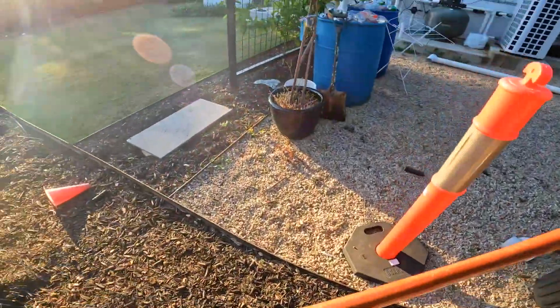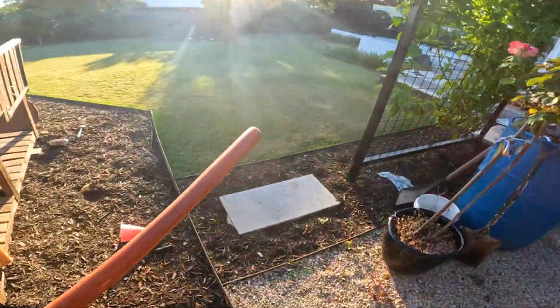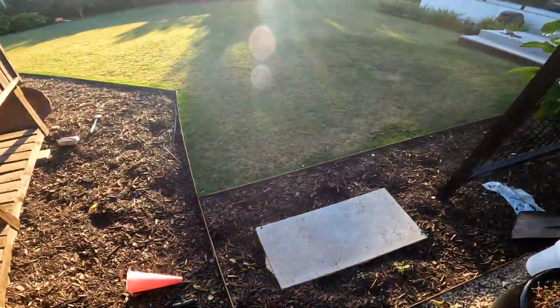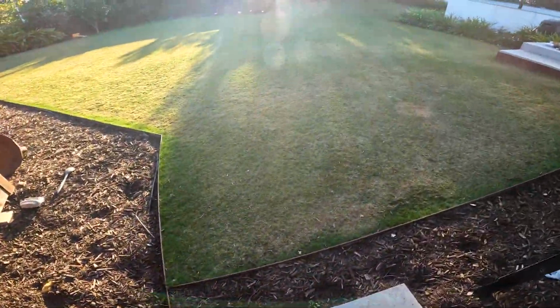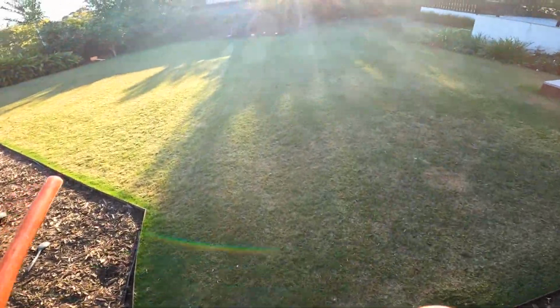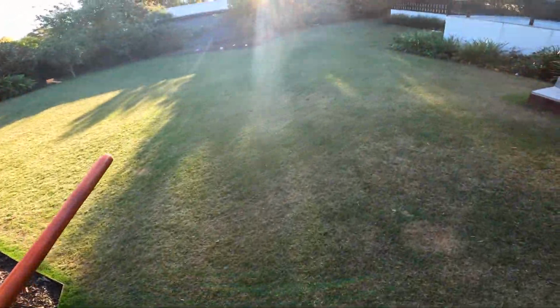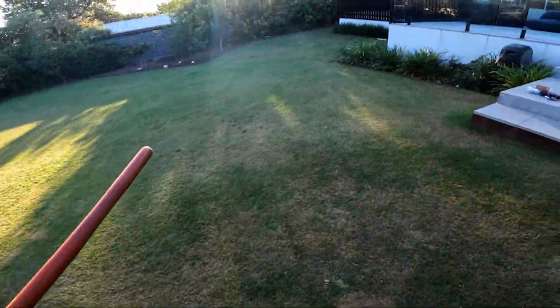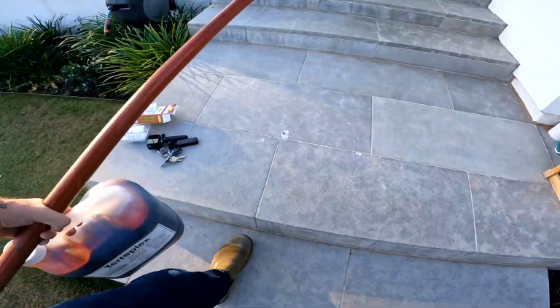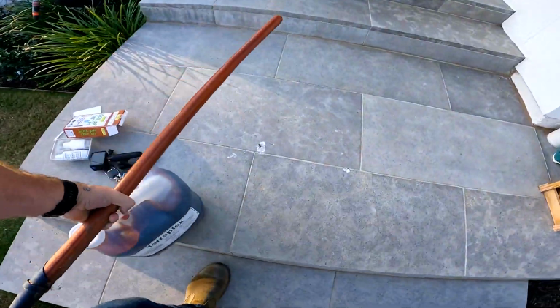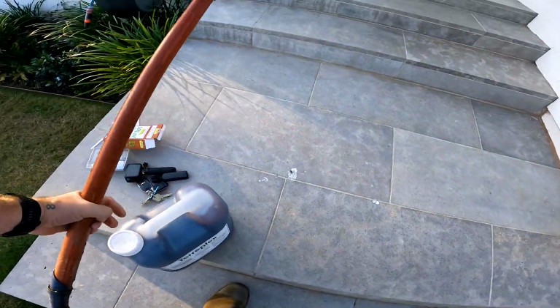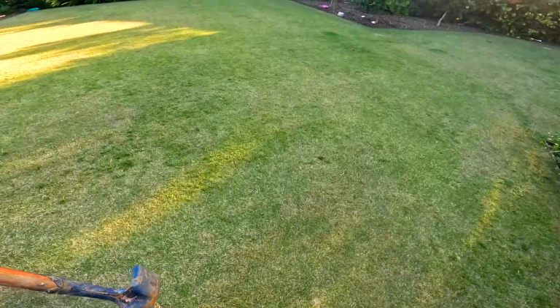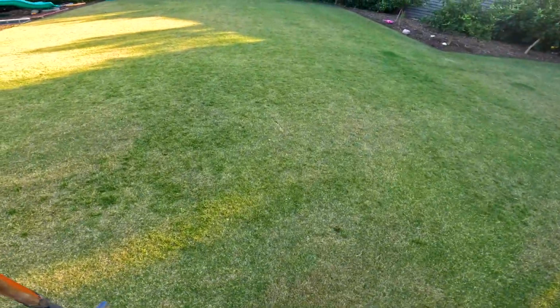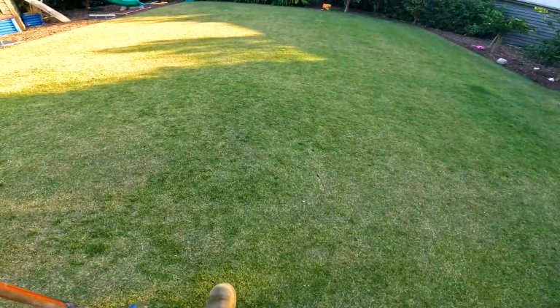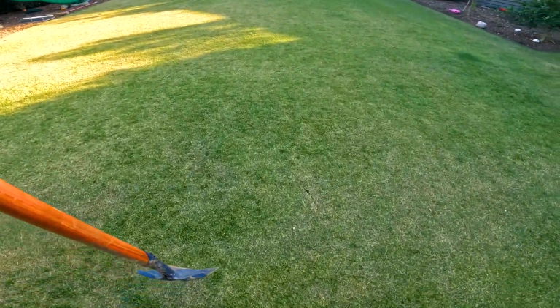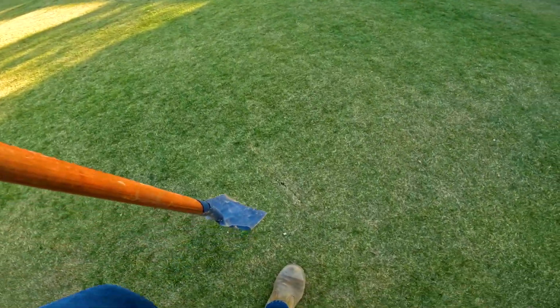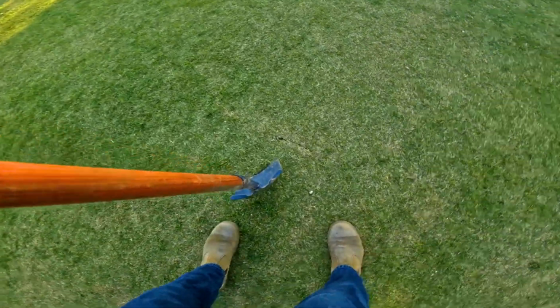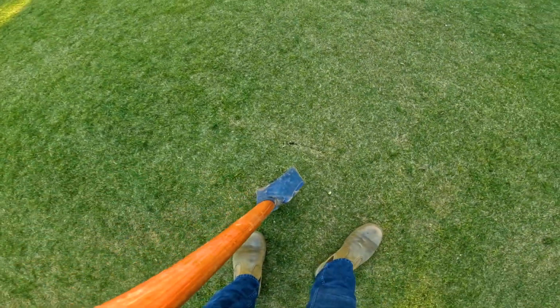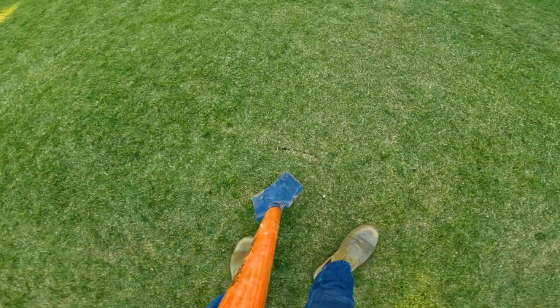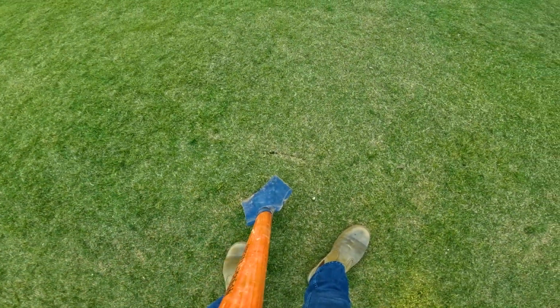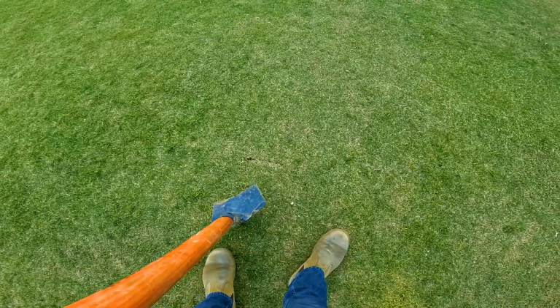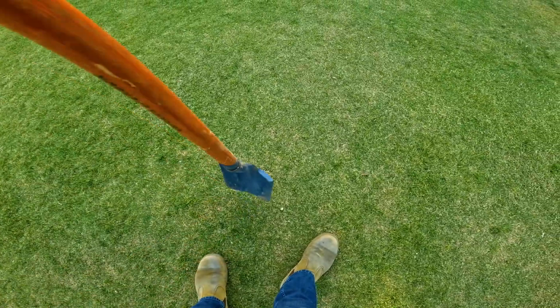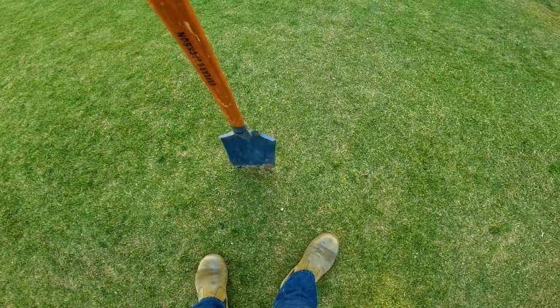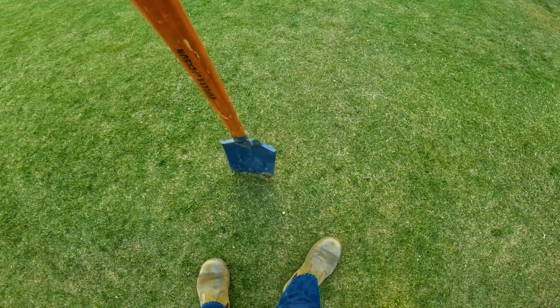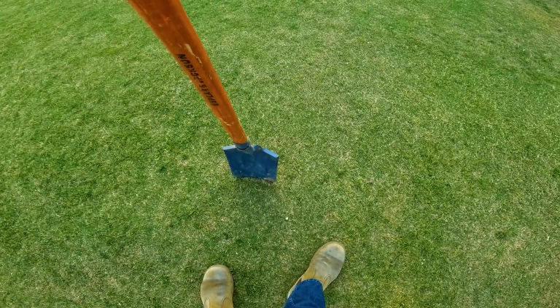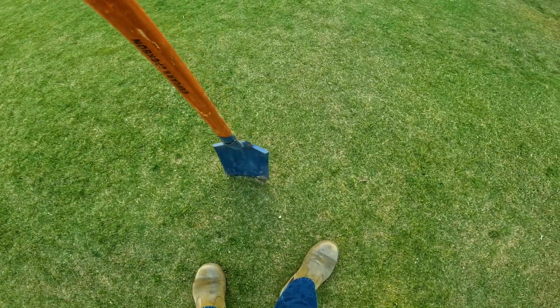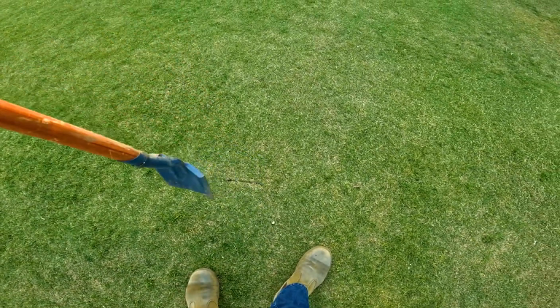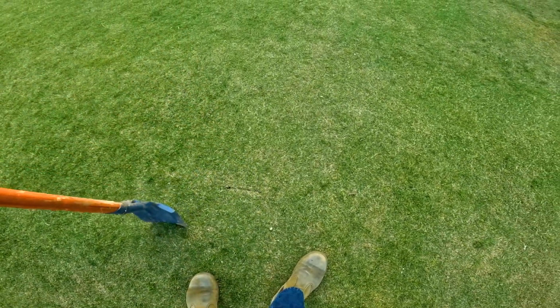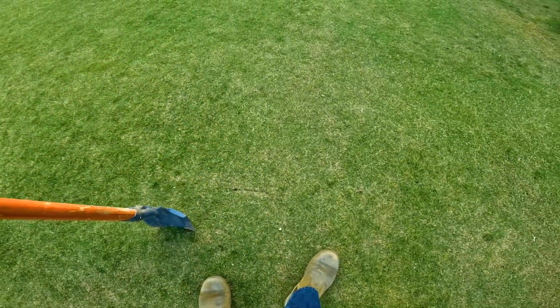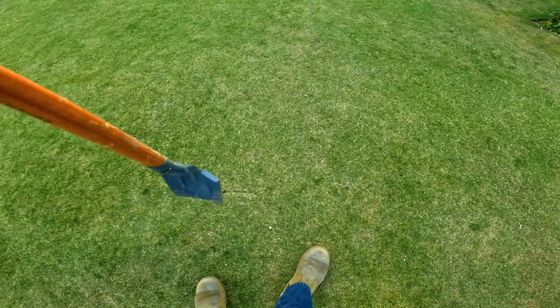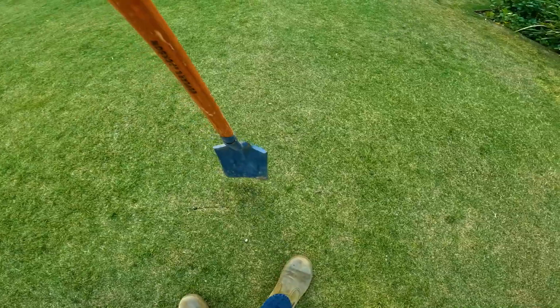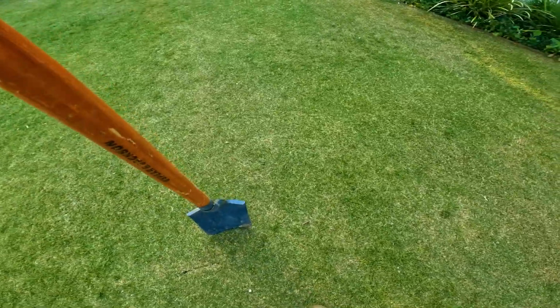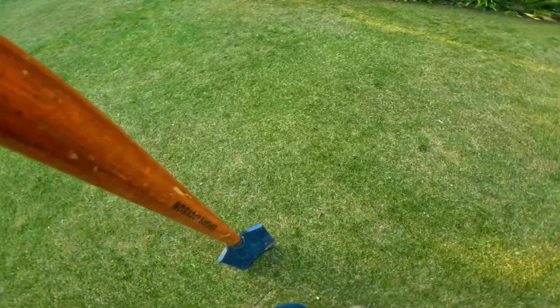TerraPlex. Ha — TerraMax. Idiot. All right, so that's where I took my last sample, right there. I won't take it from exactly there just in case piercing the soil does something.